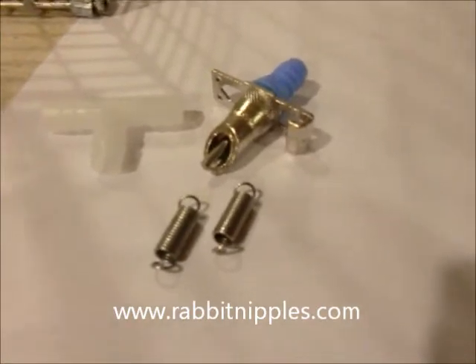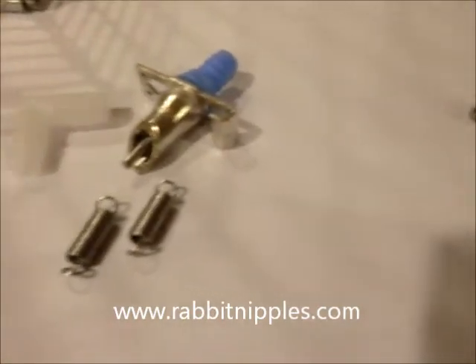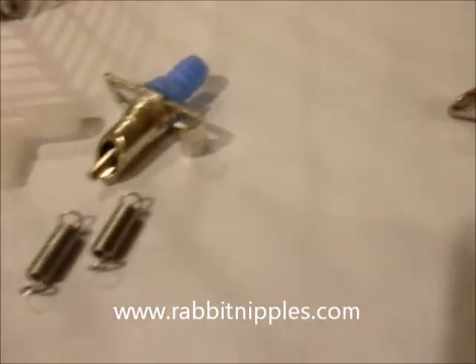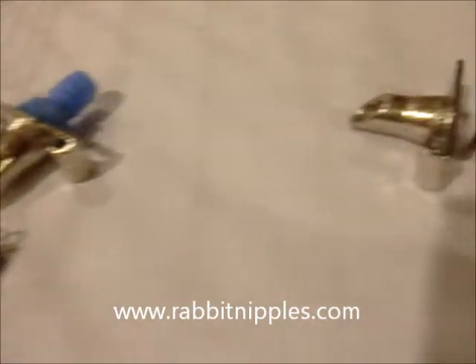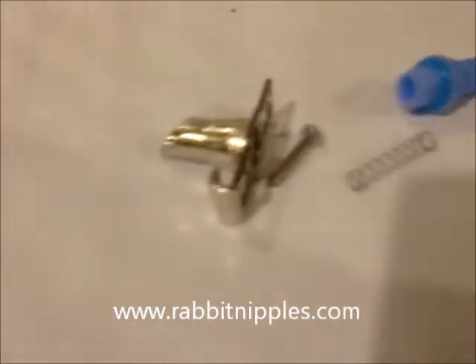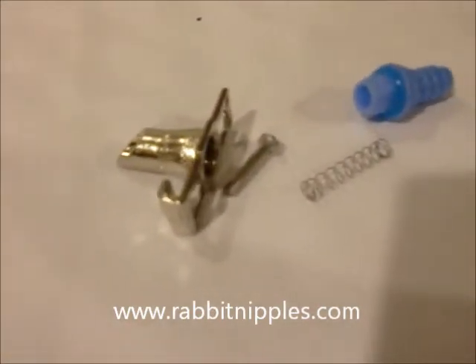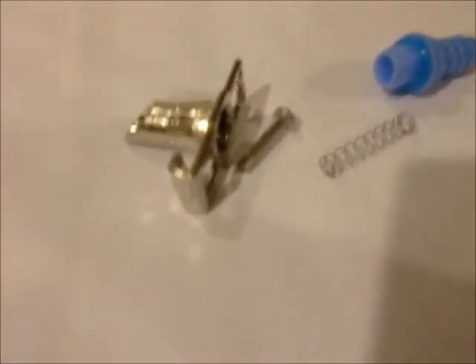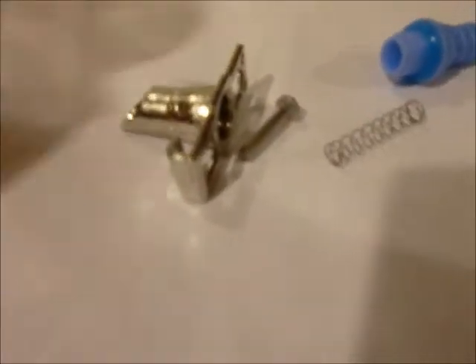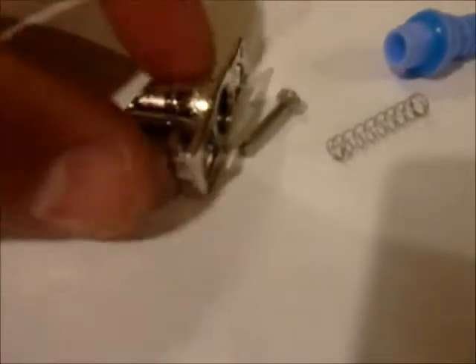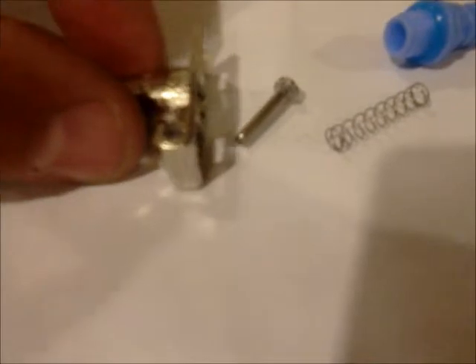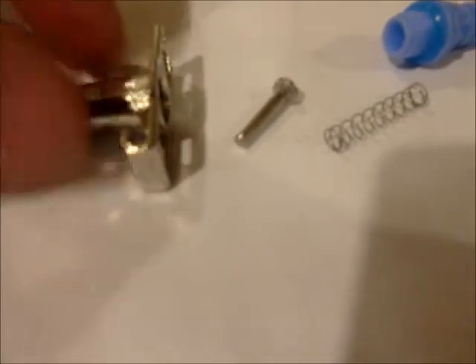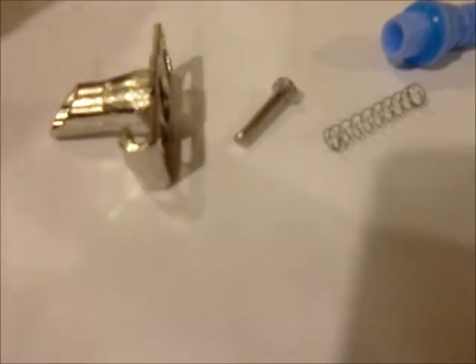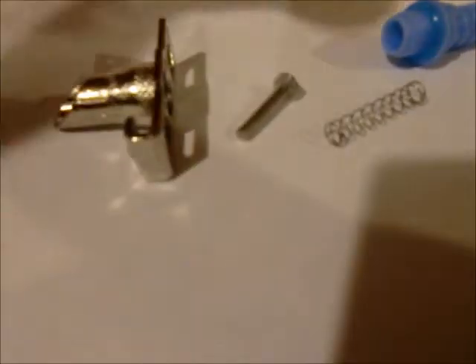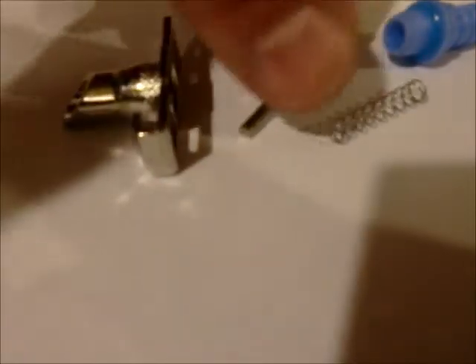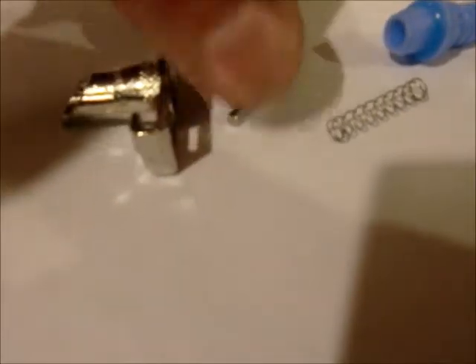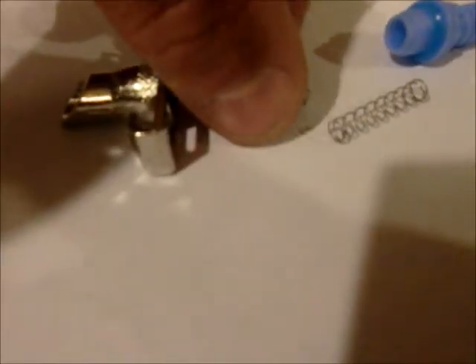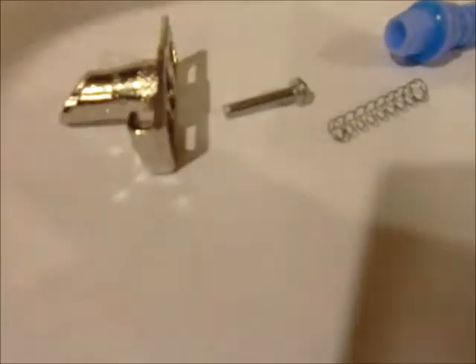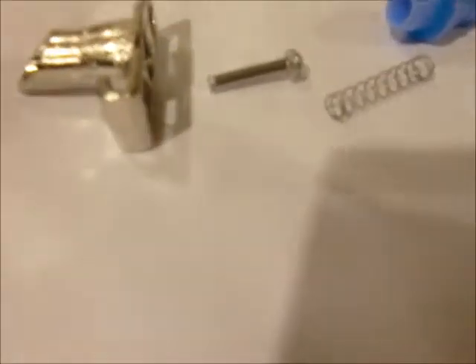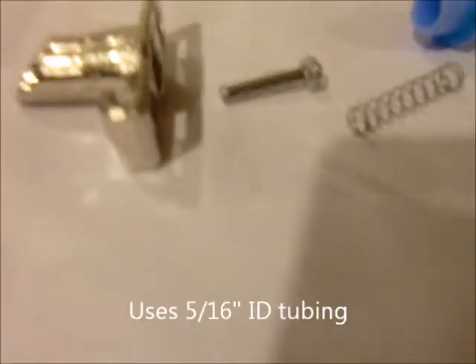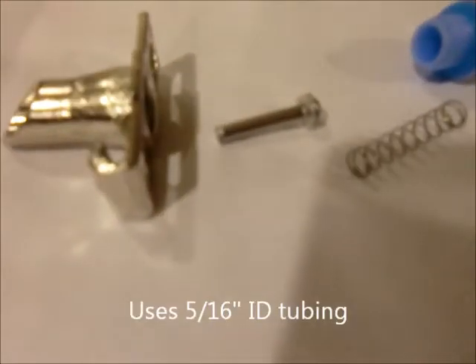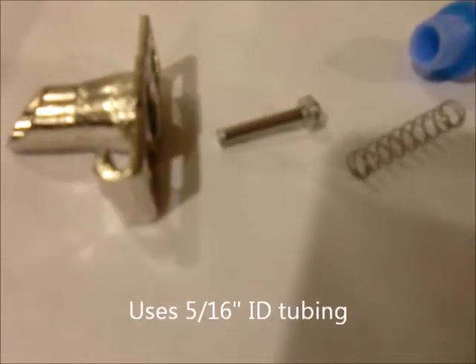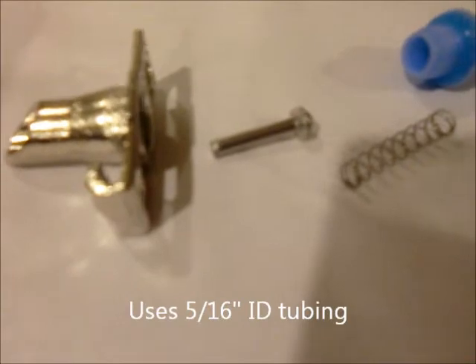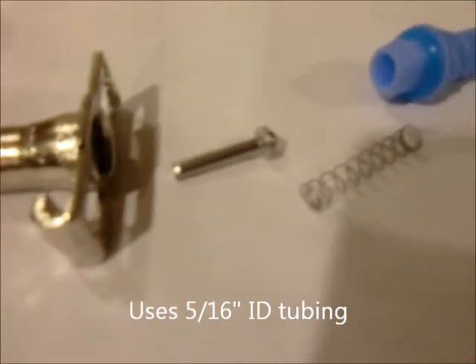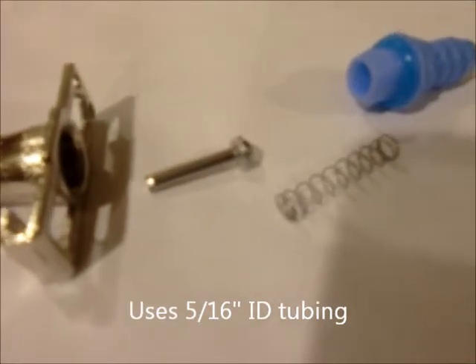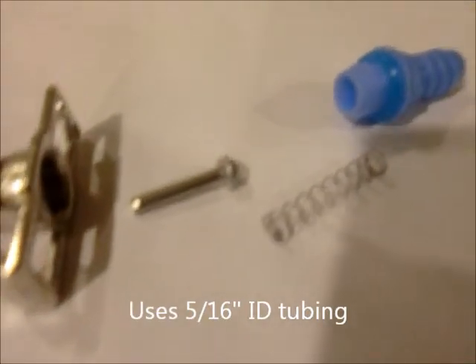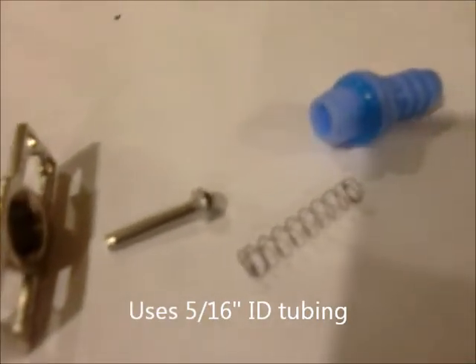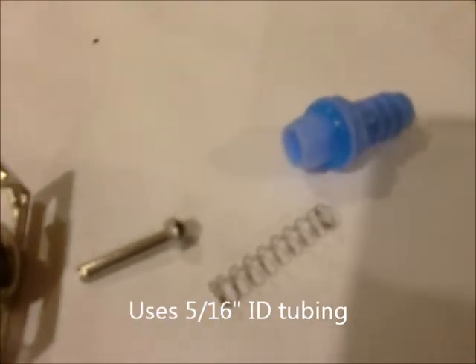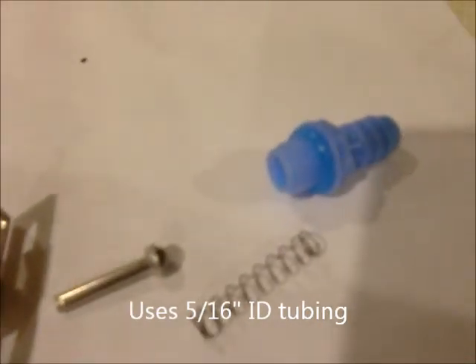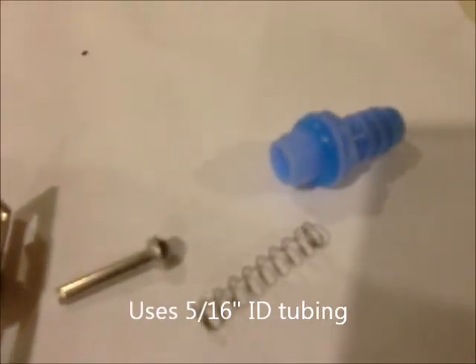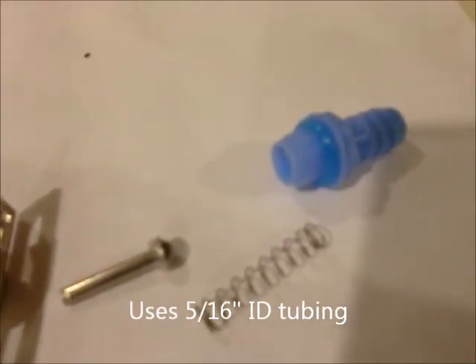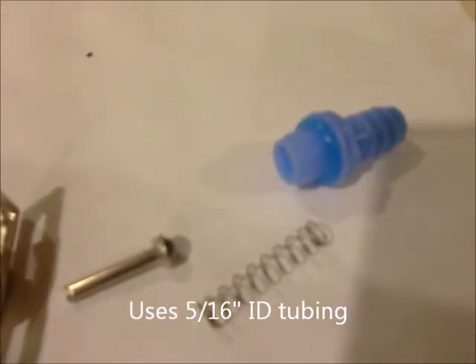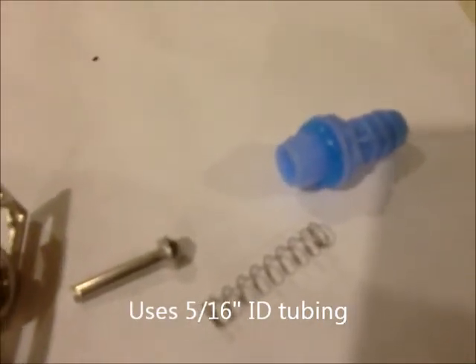This type of feeder — here's one broken down. It's going to come with the front, the trigger with an O-ring on it, a spring, and then the Blue Barb.